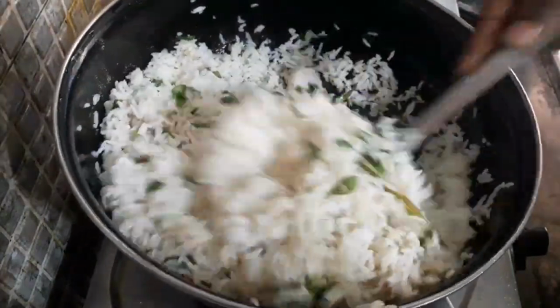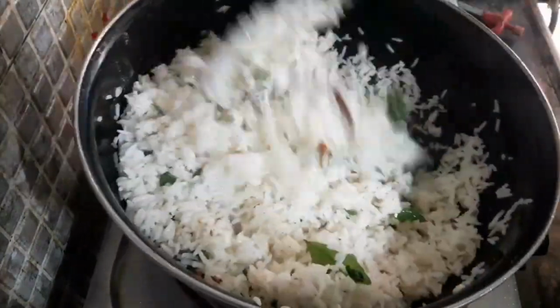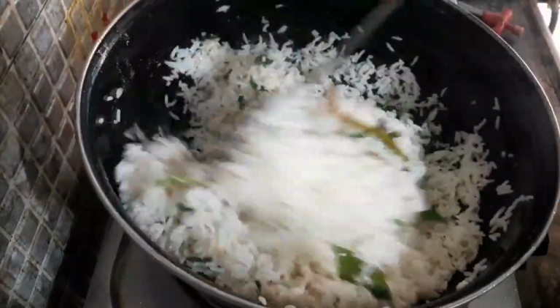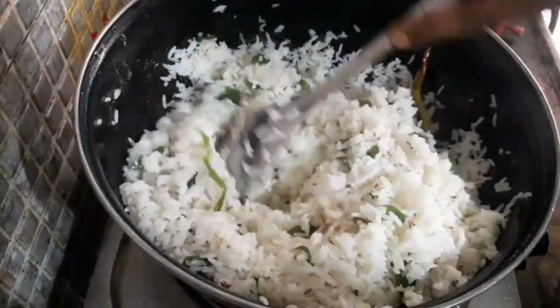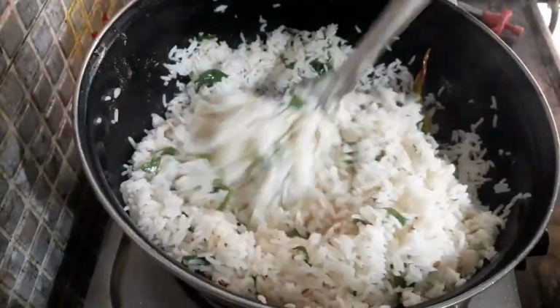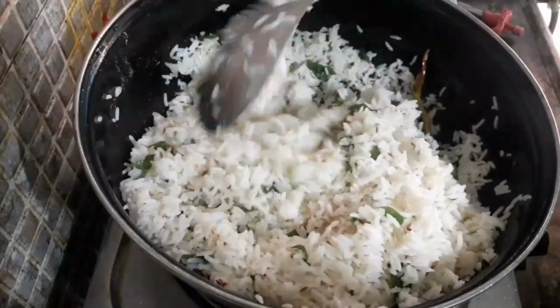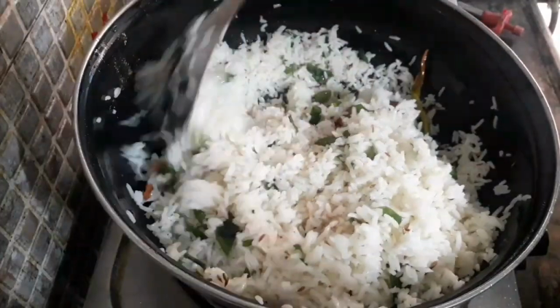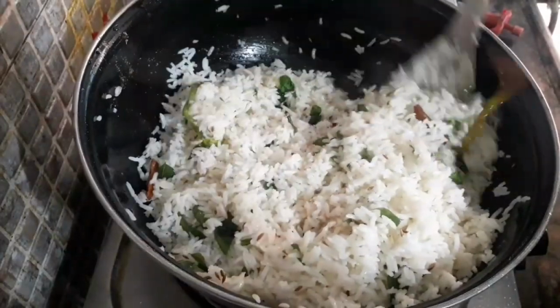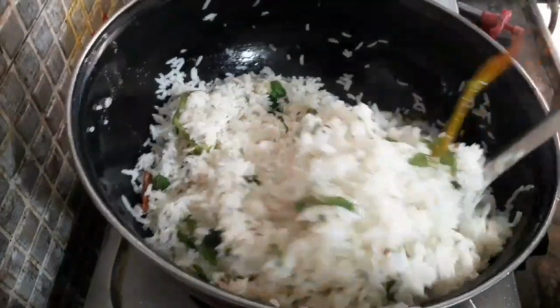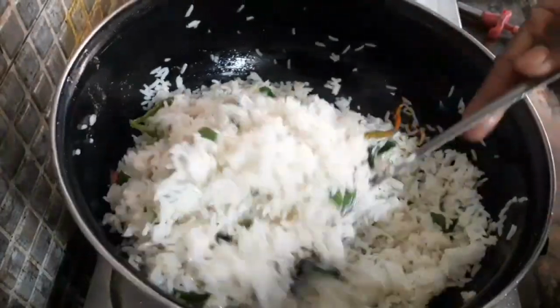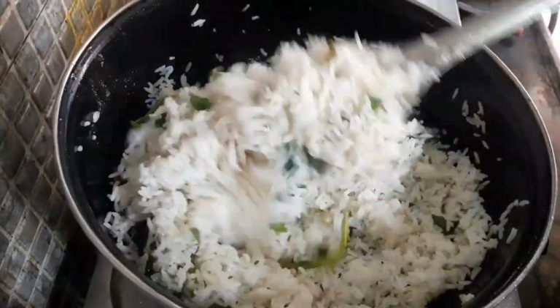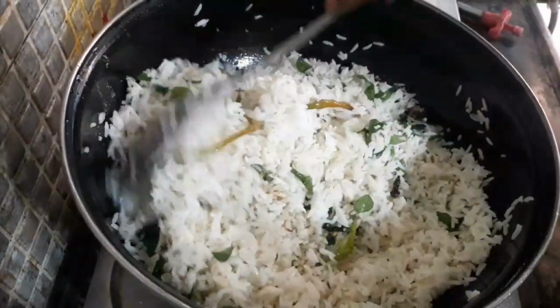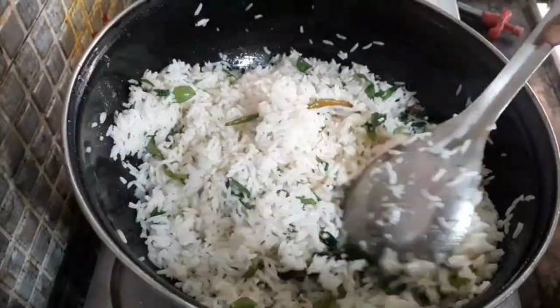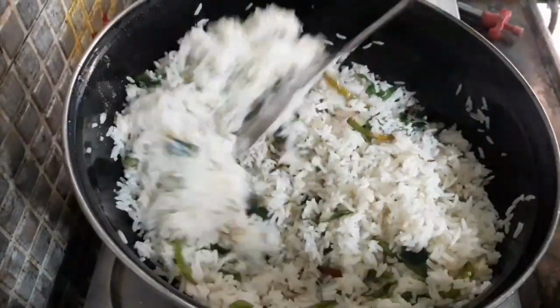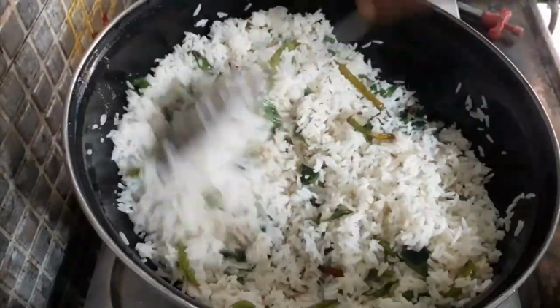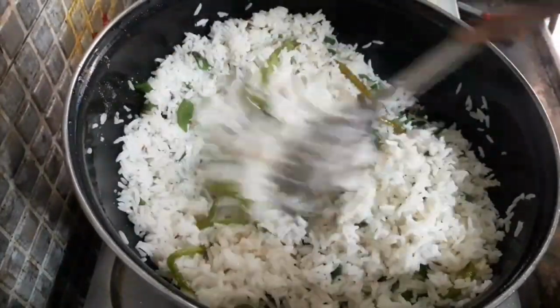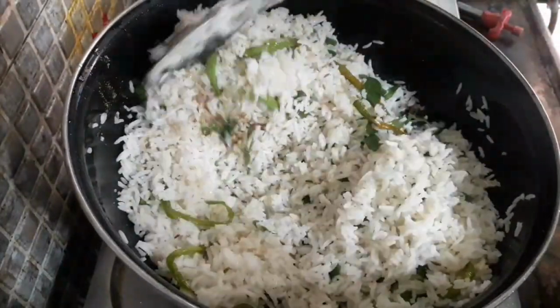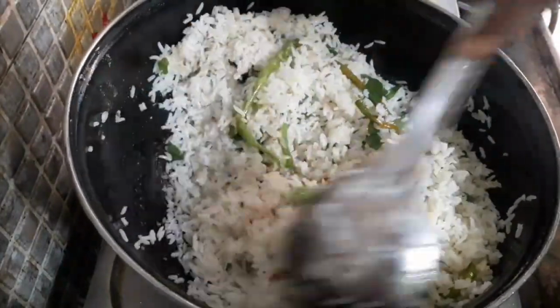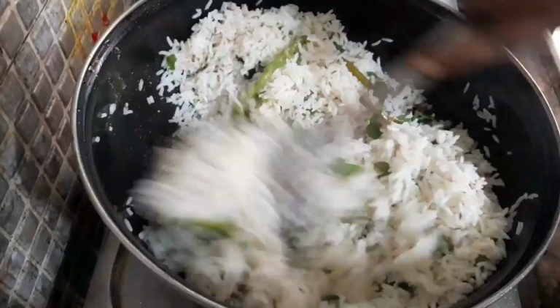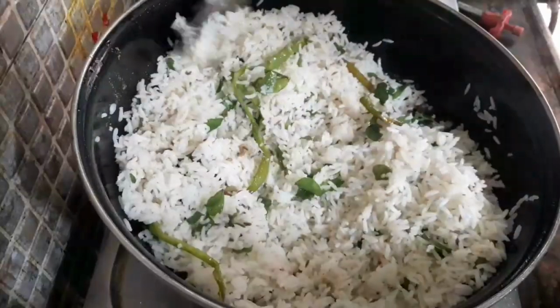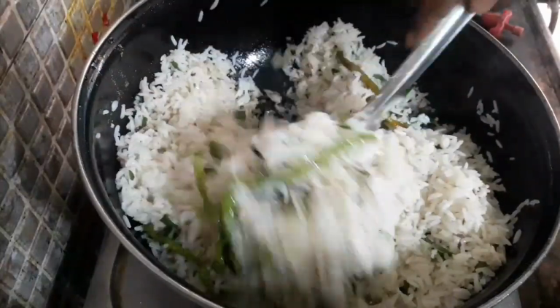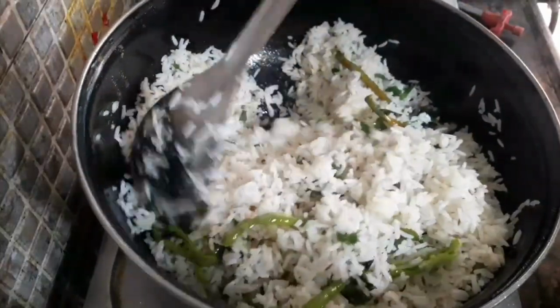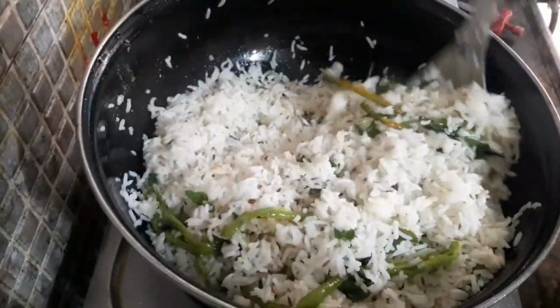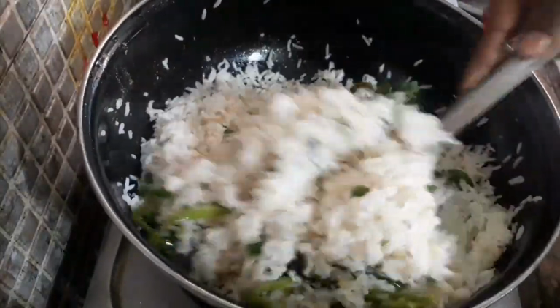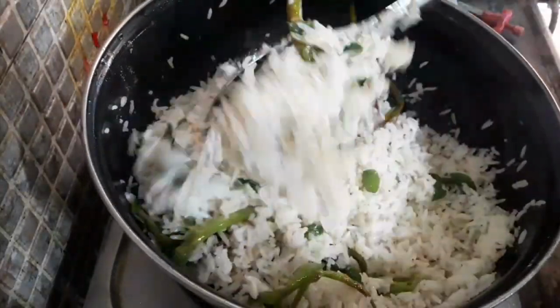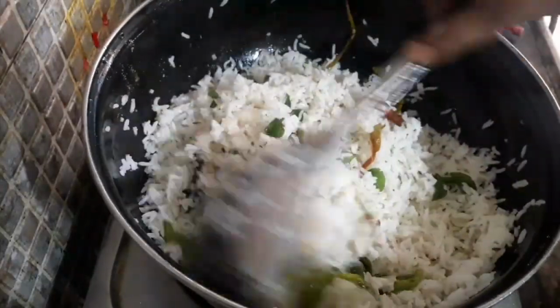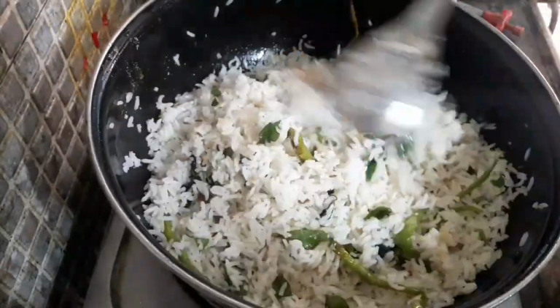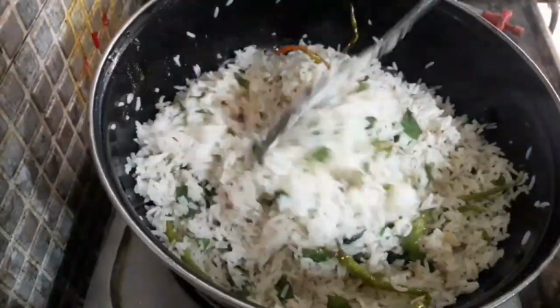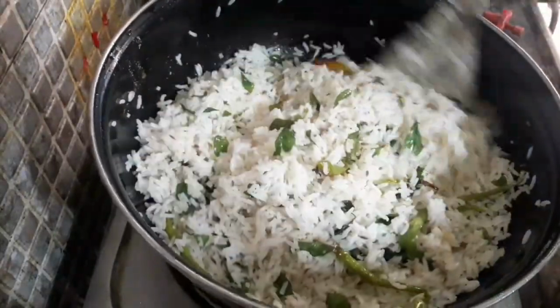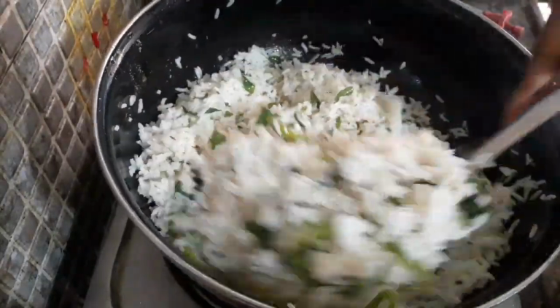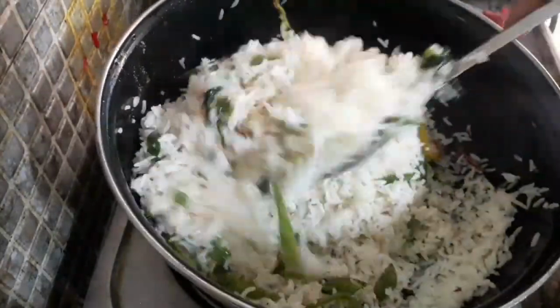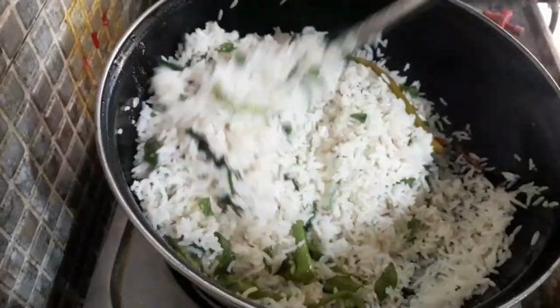This is the lunch box recipe. It is very tasty and has a healthy diet.